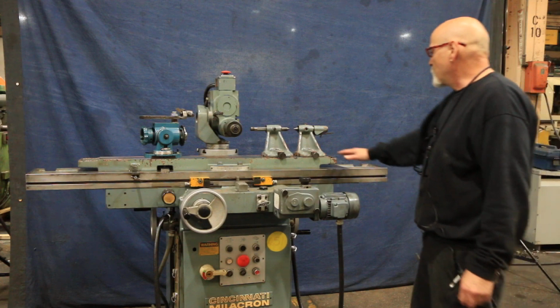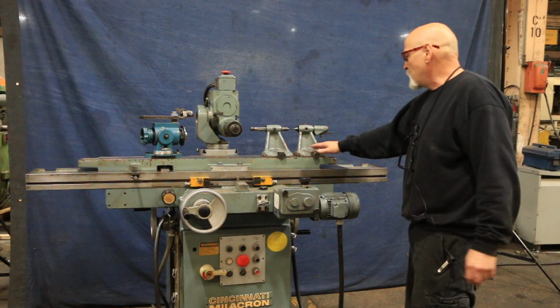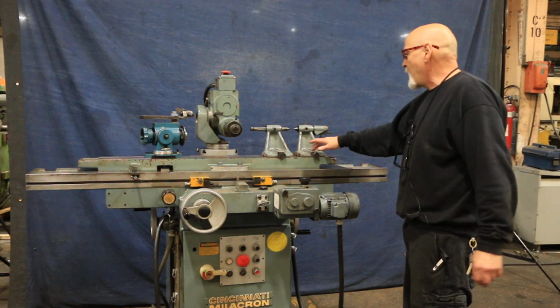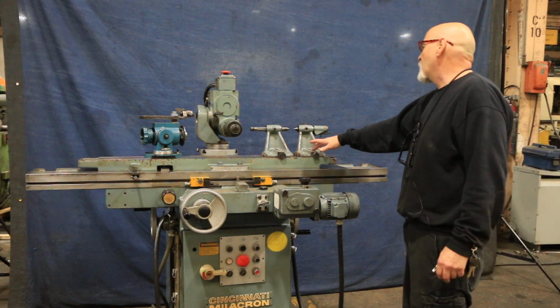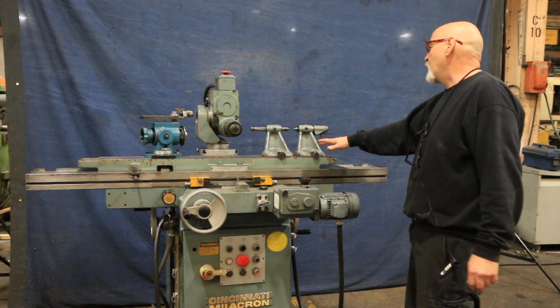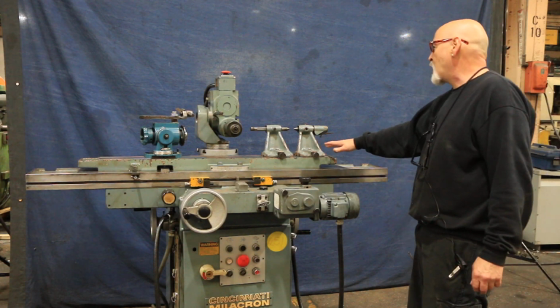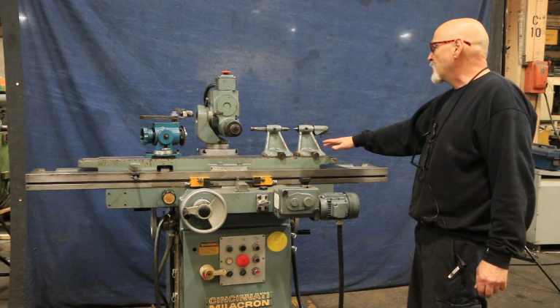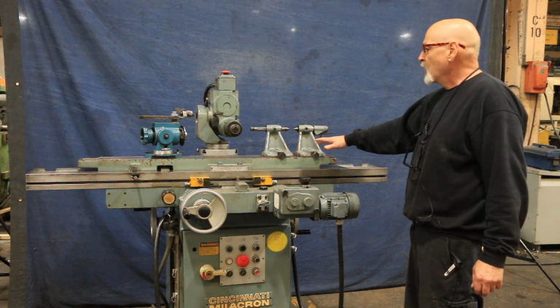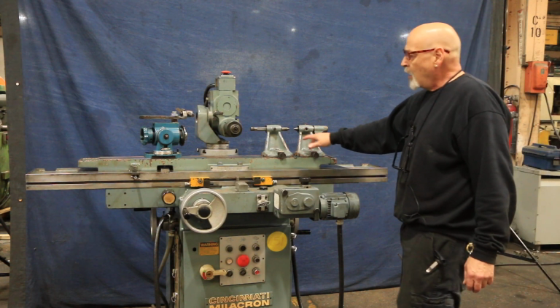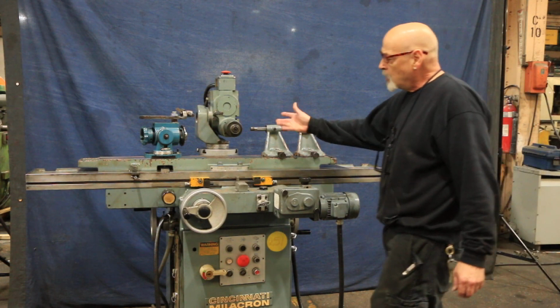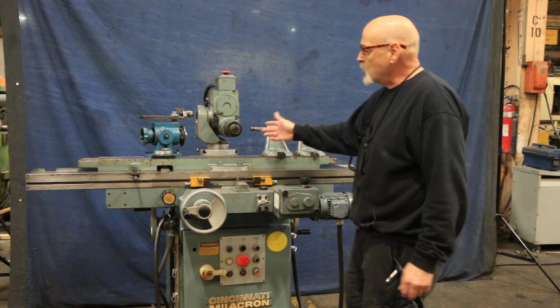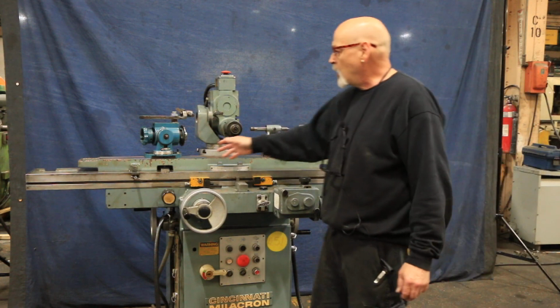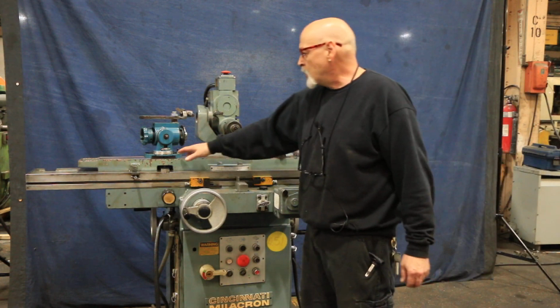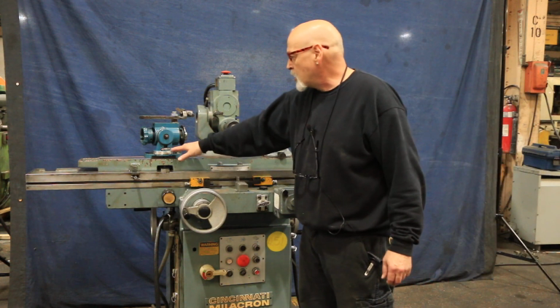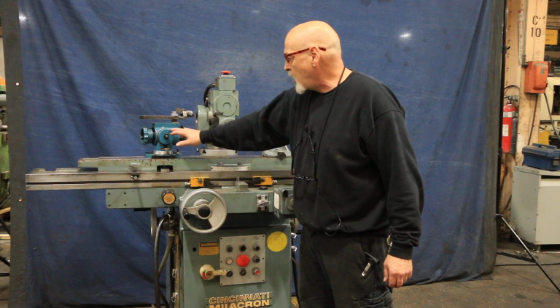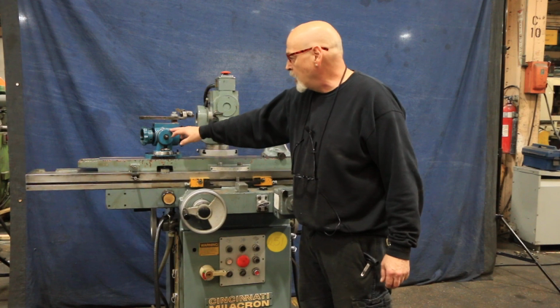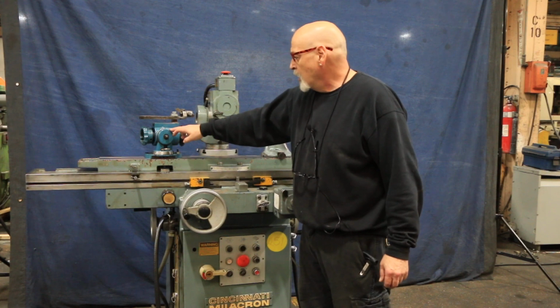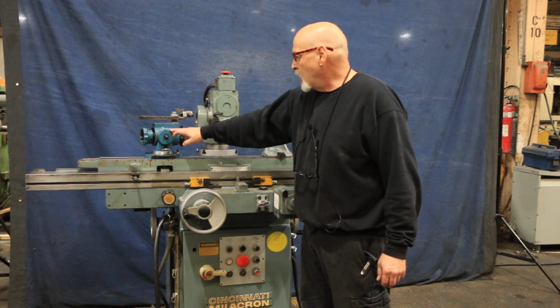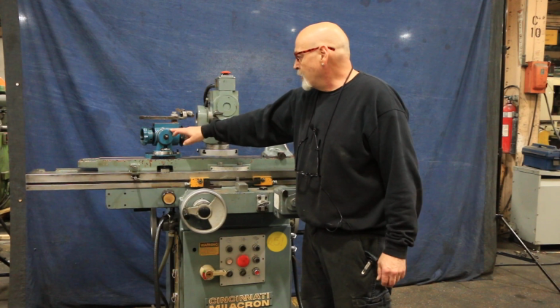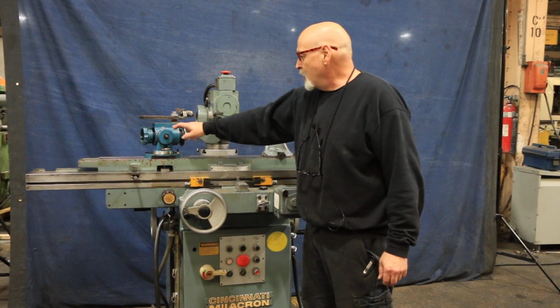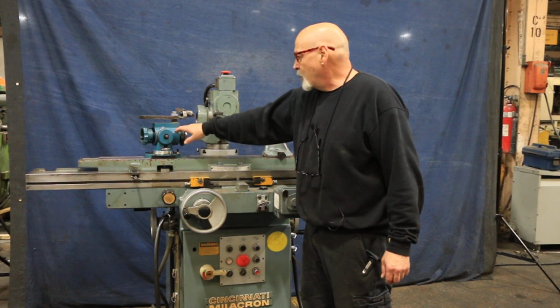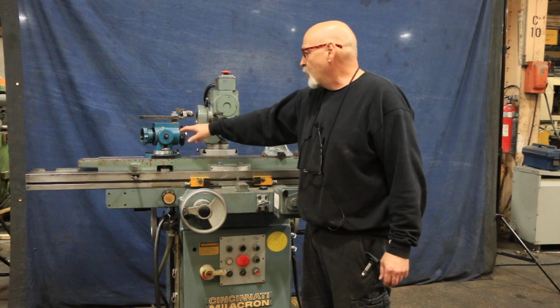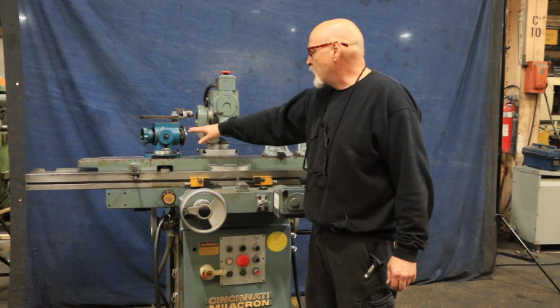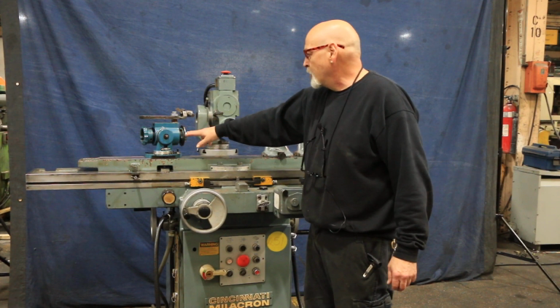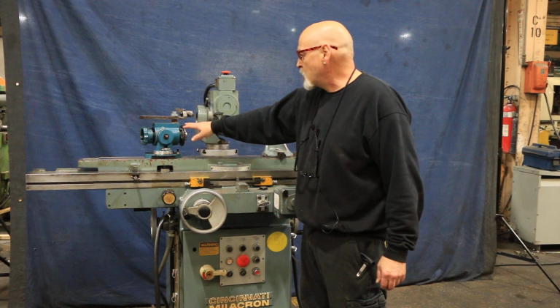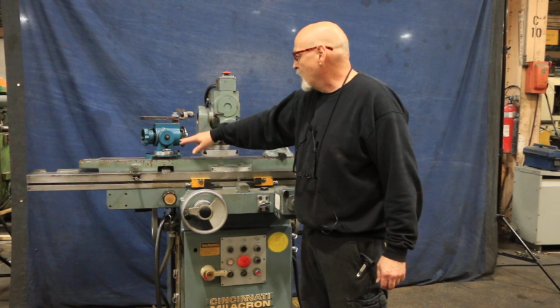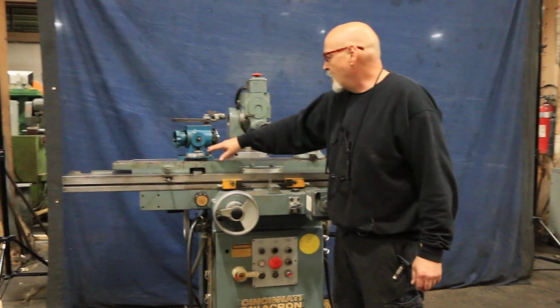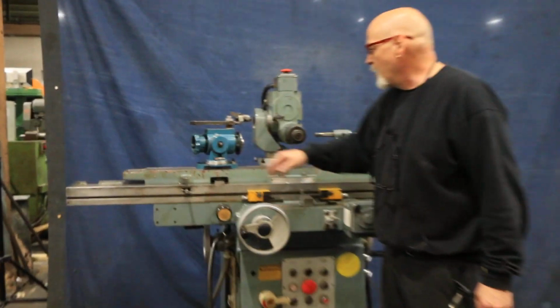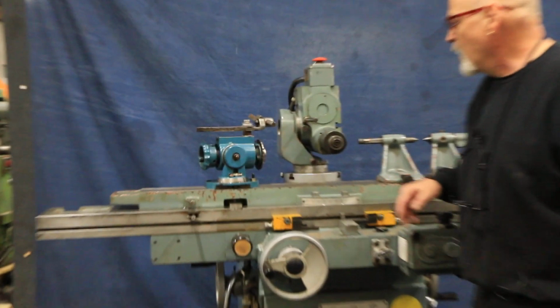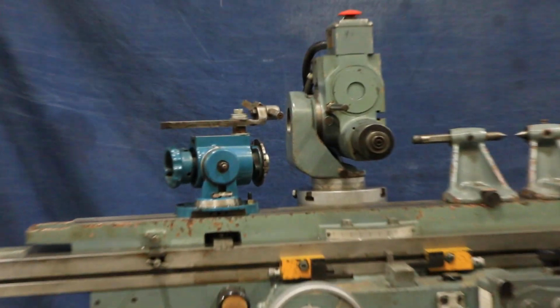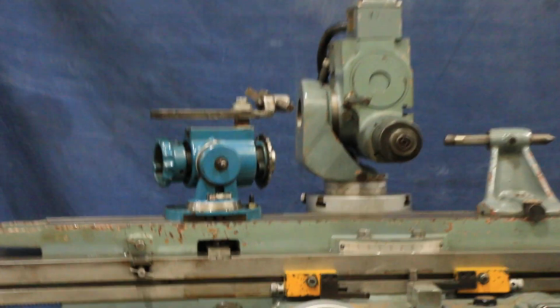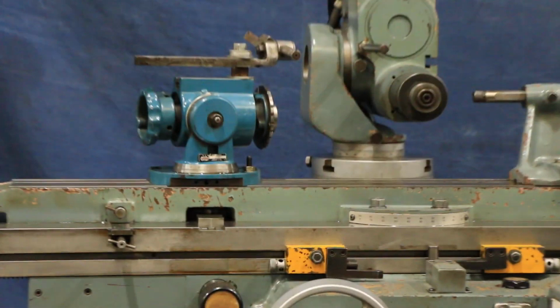Also included is a set of matched tail stocks. This particular machine comes with a Kaoli work fixture index head, model B942.